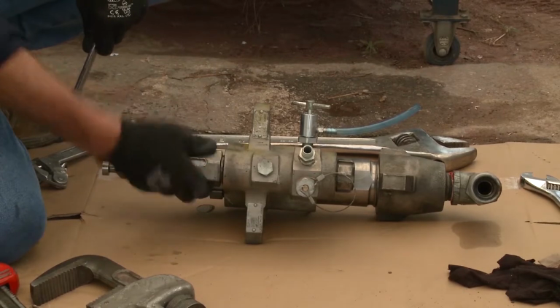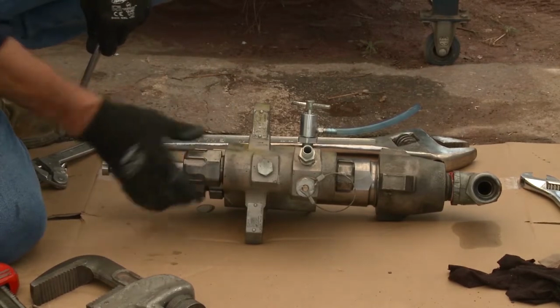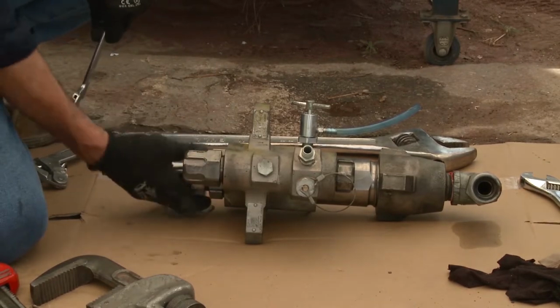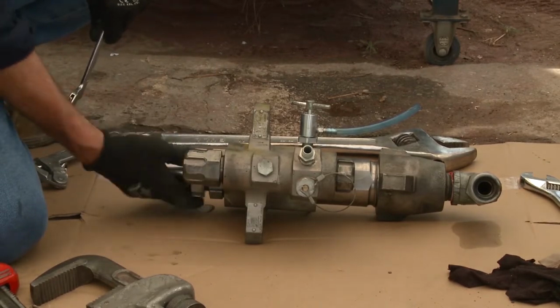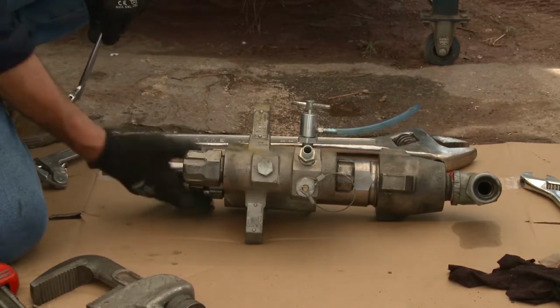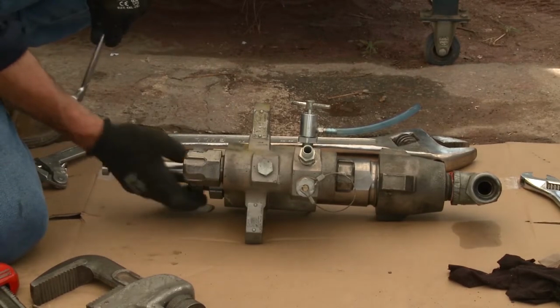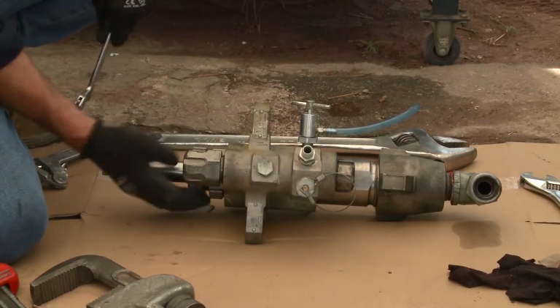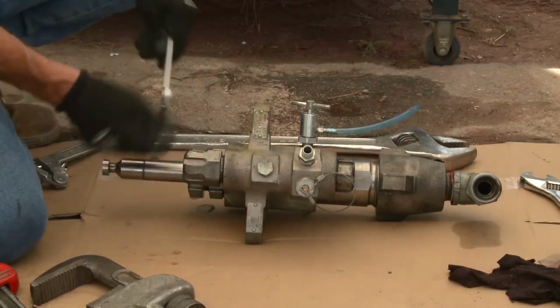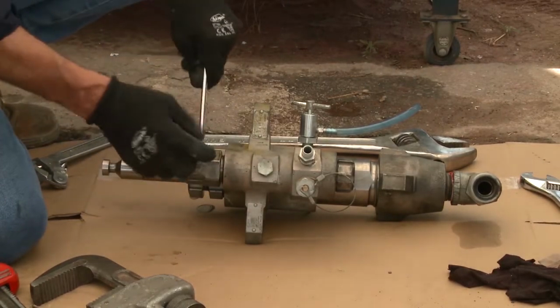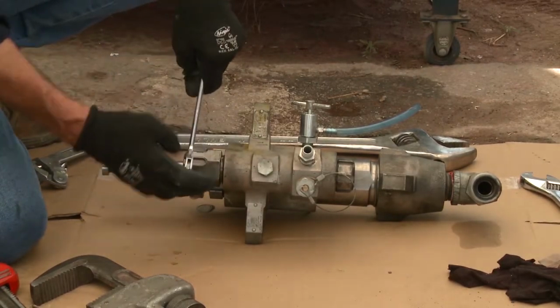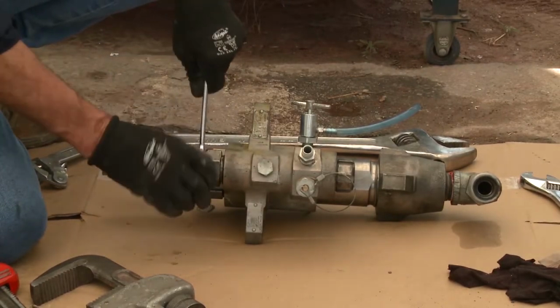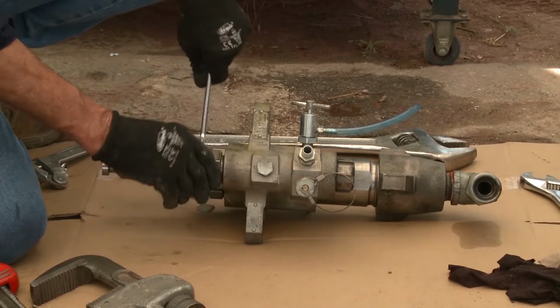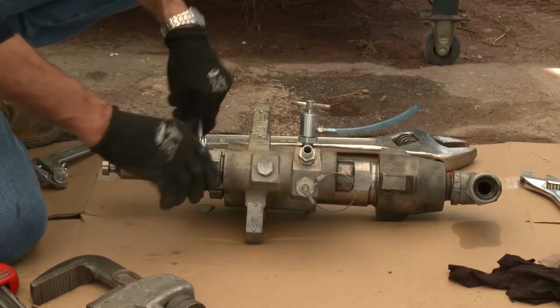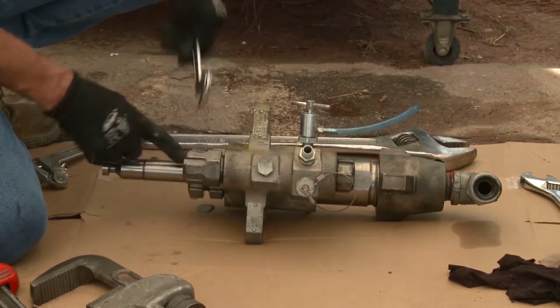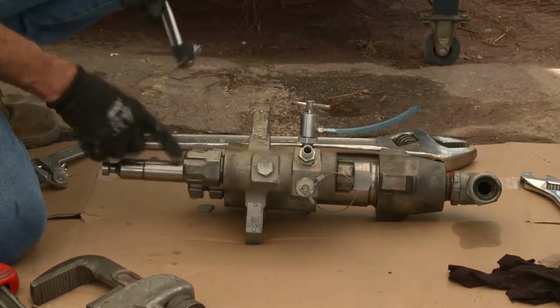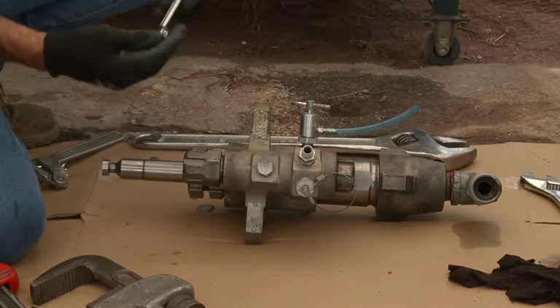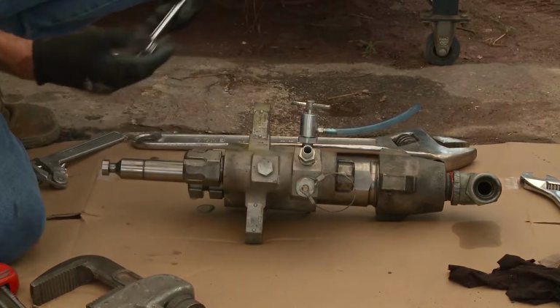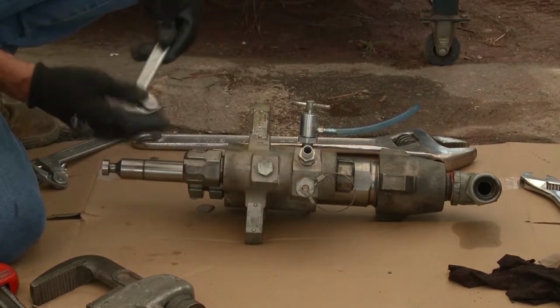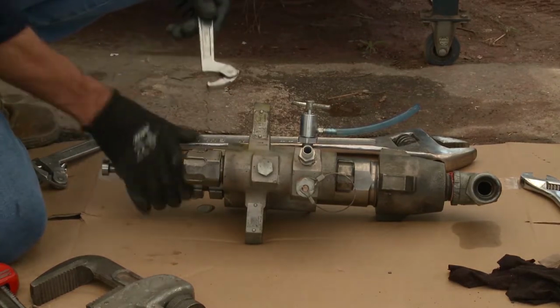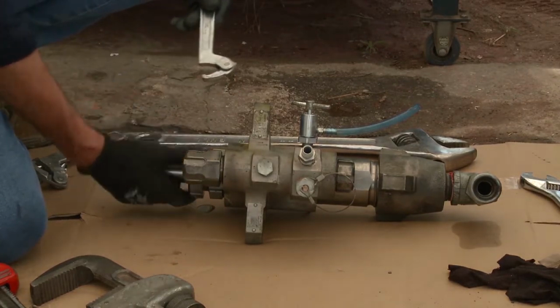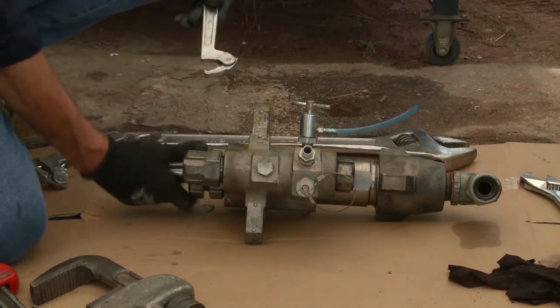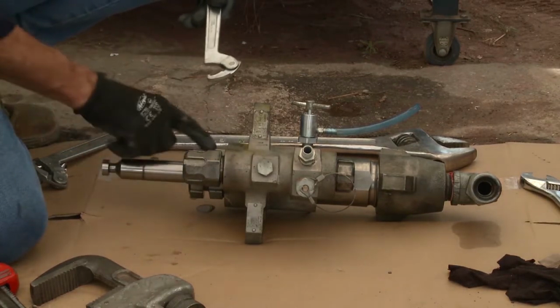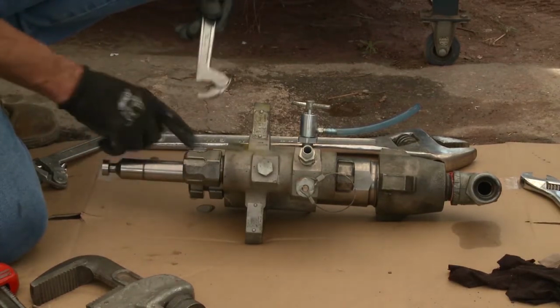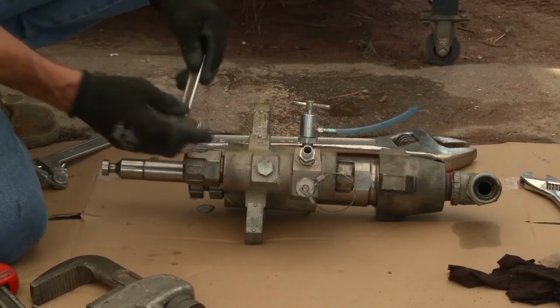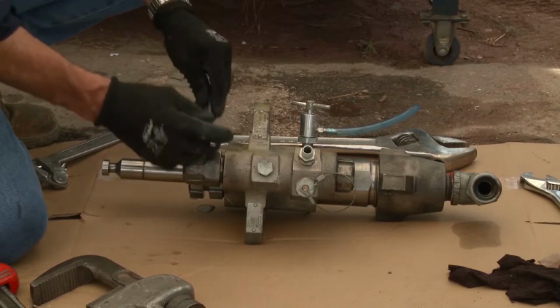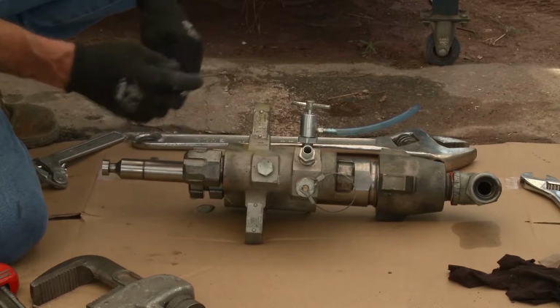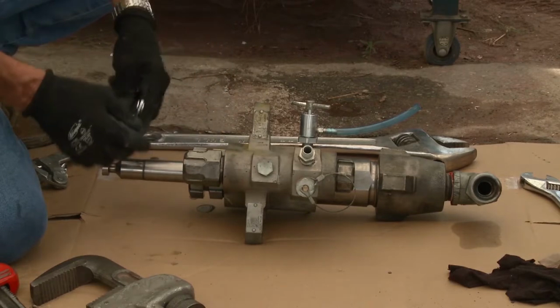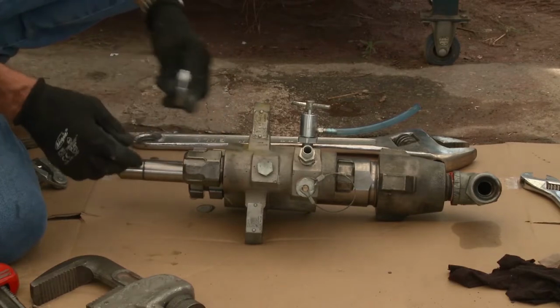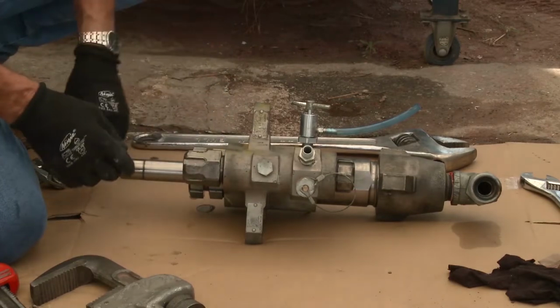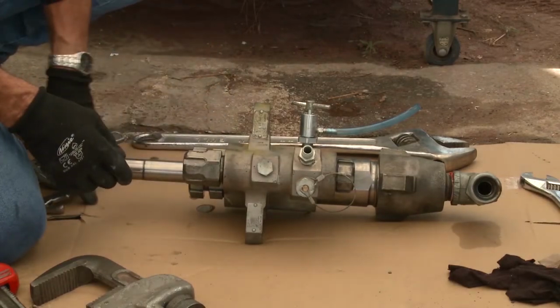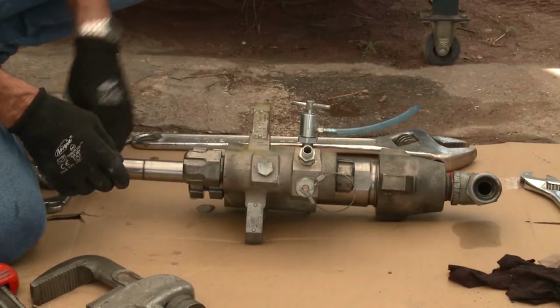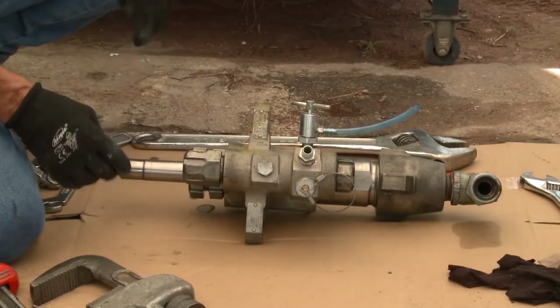Remember, if you take this castellated nut all the way out and undo this, you could hit the piston with it. So it's important to keep the castellated nut there to protect the piston from any damage that could be caused.